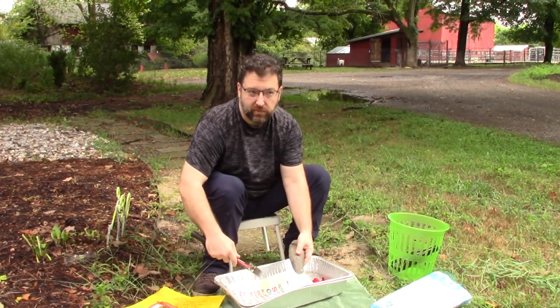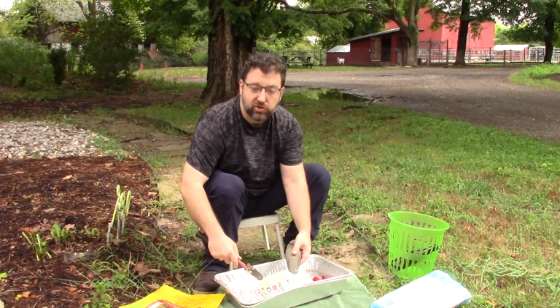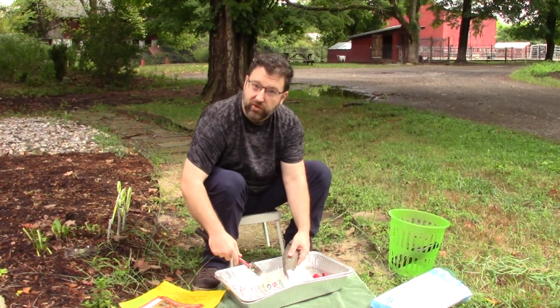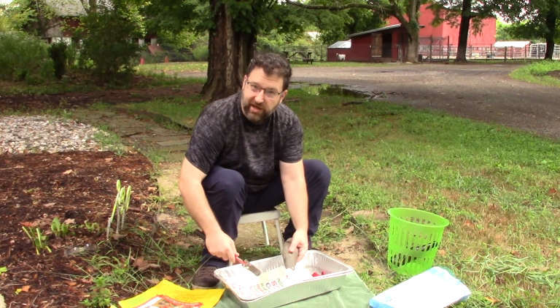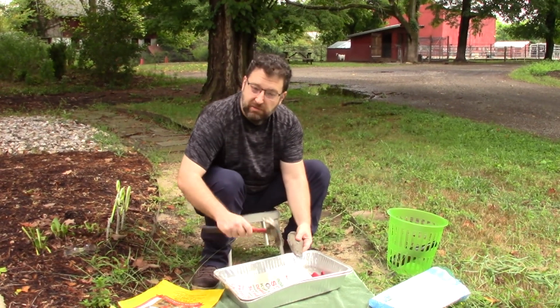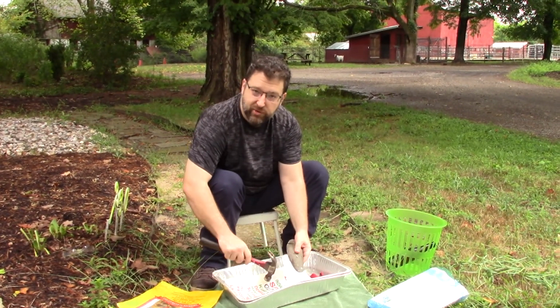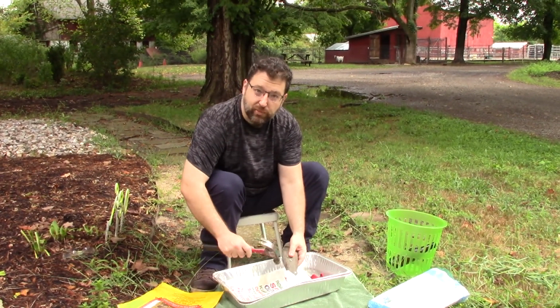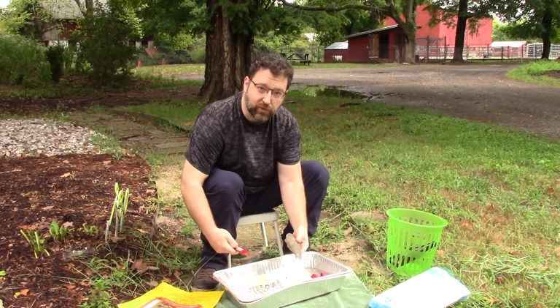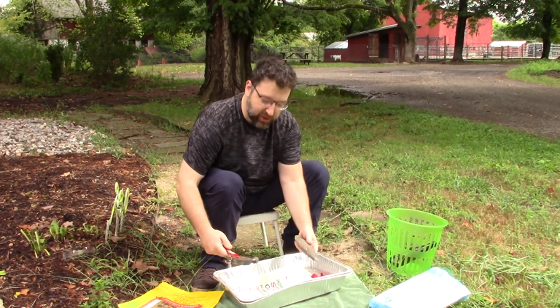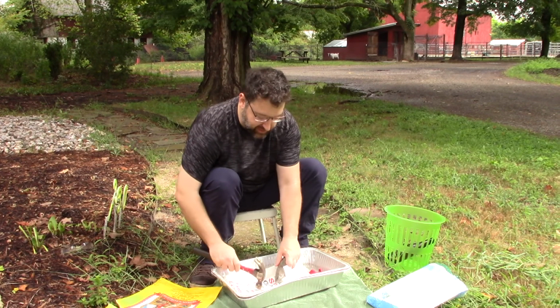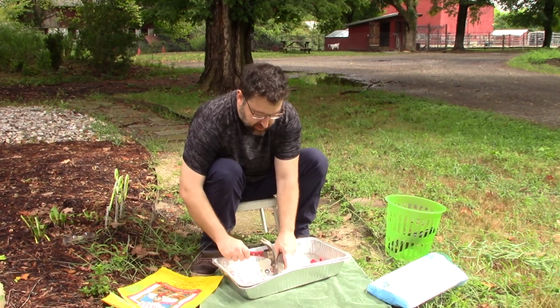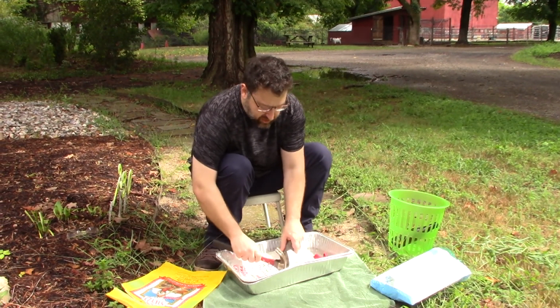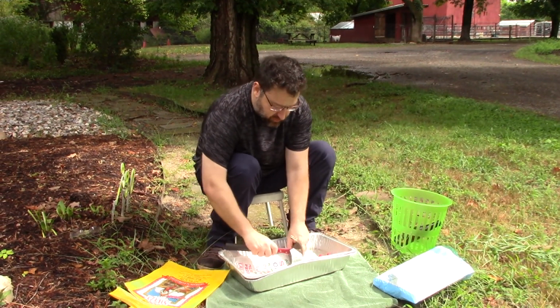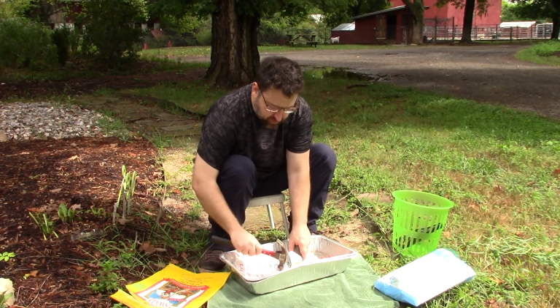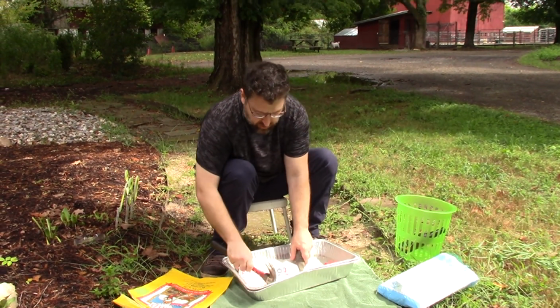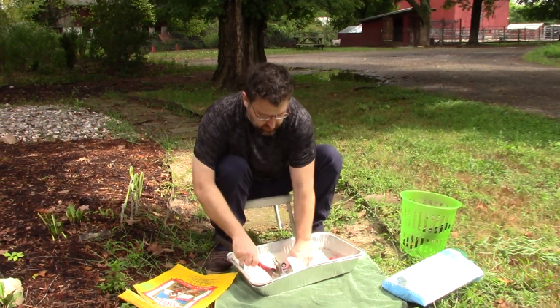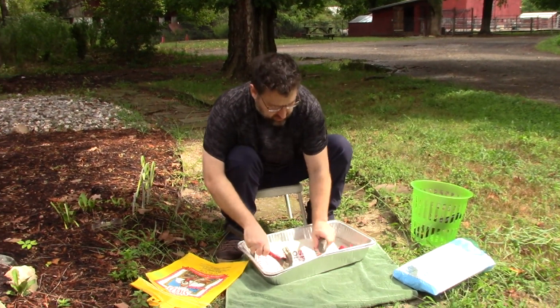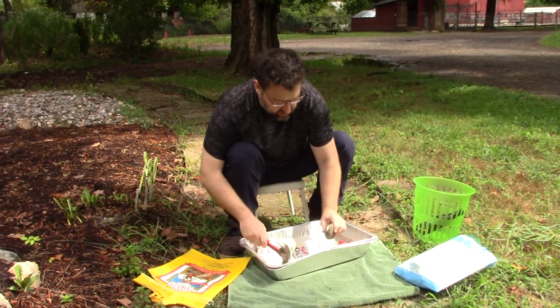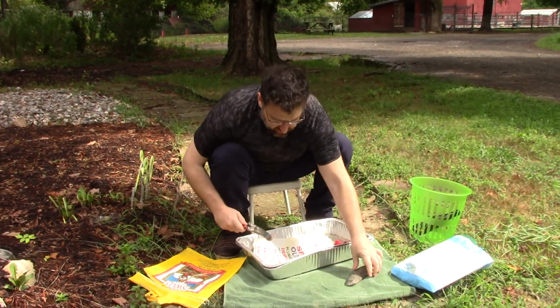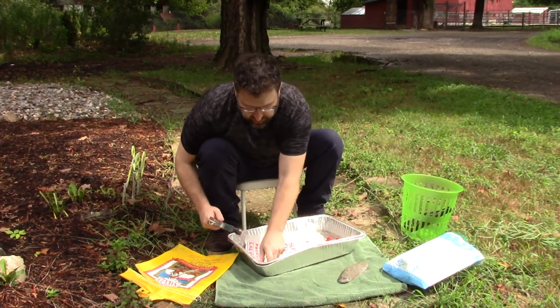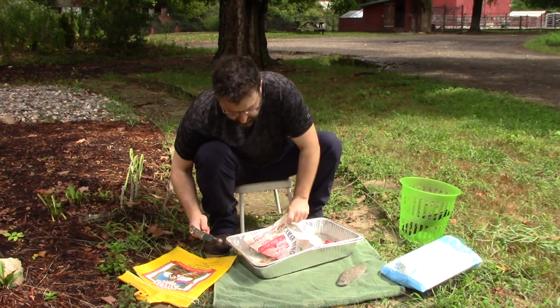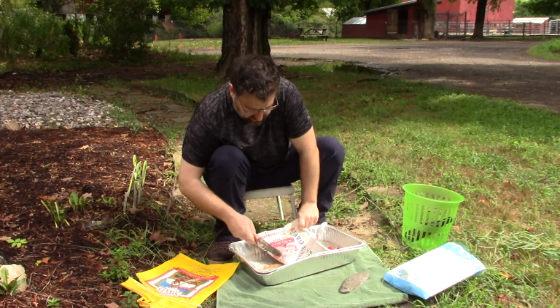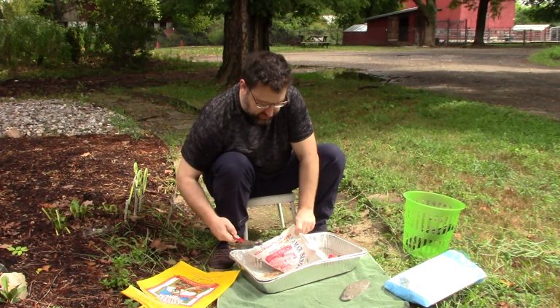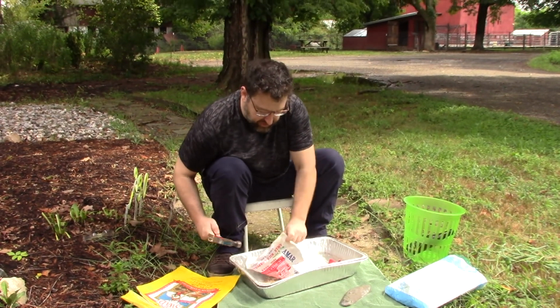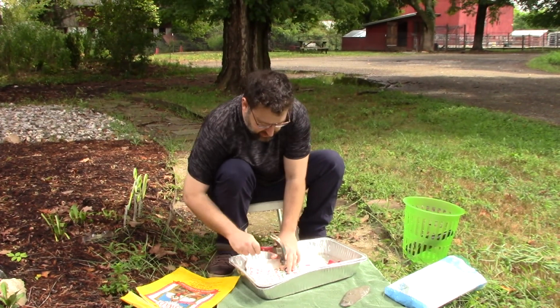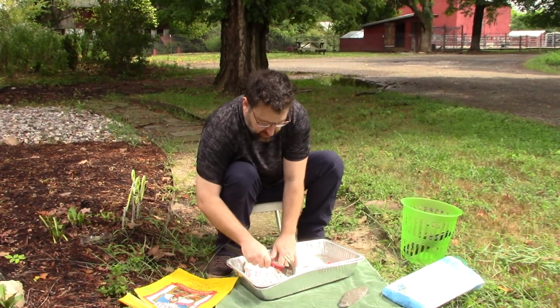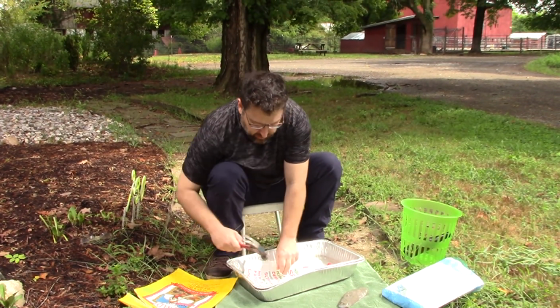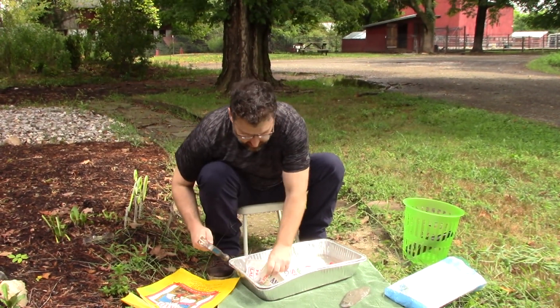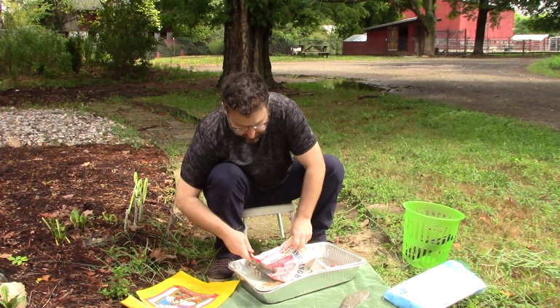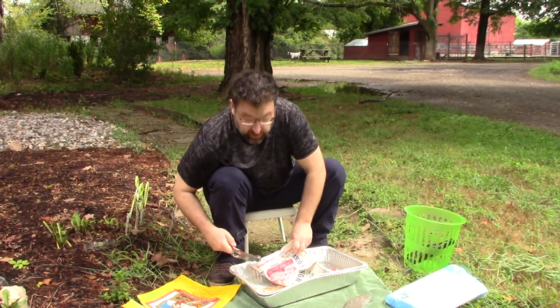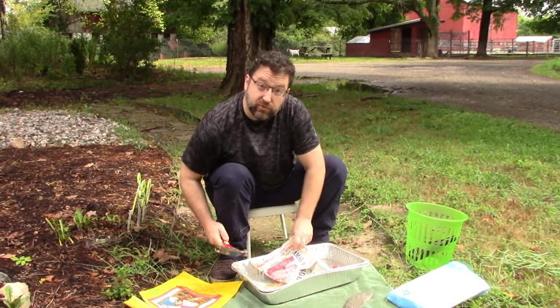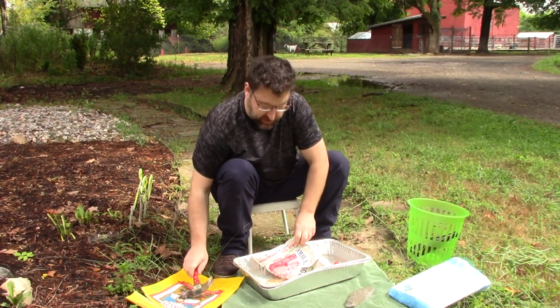If you're on soft dirt or sand, your hammer is just going to mush into it and it won't break anything. So go through, smash it with both of them, and you can peek underneath. There's a big piece there — break it up and you've got beautiful small pieces.